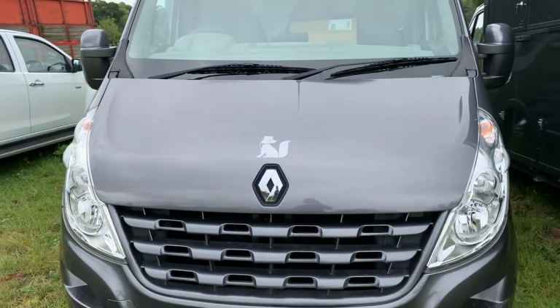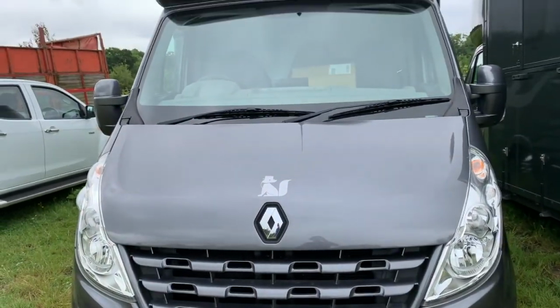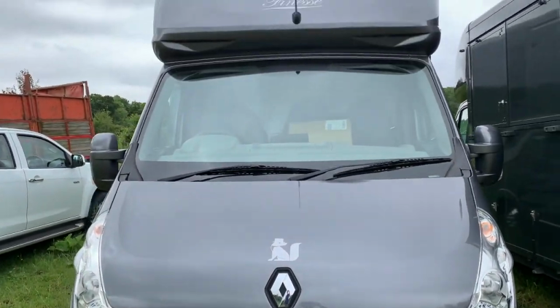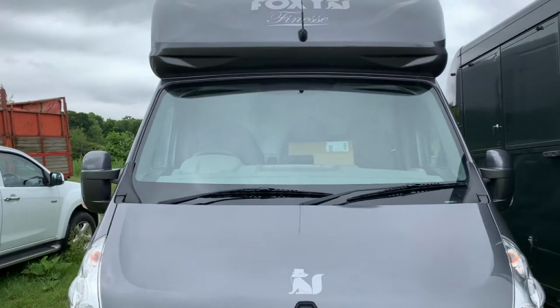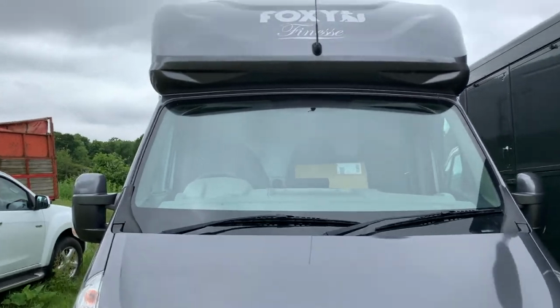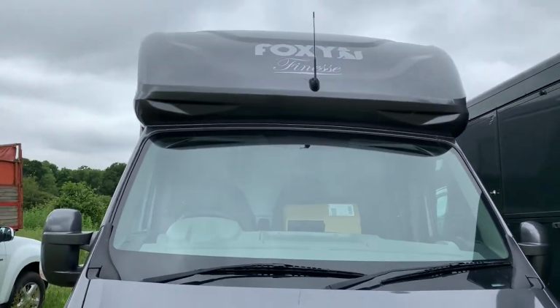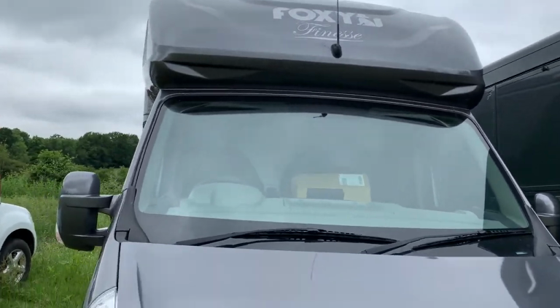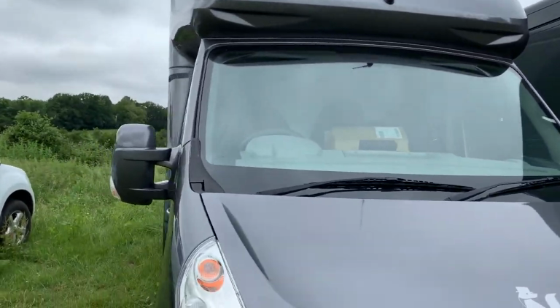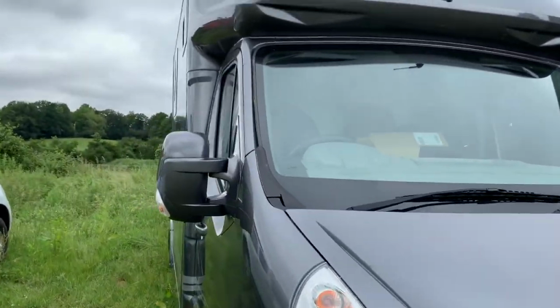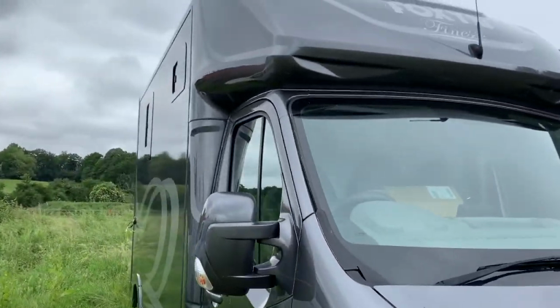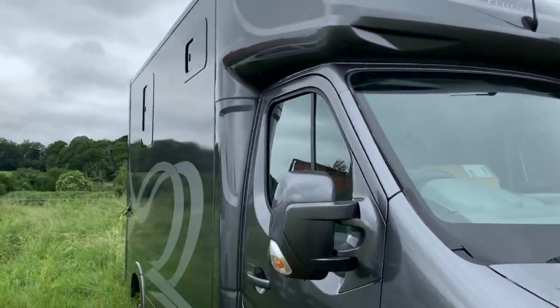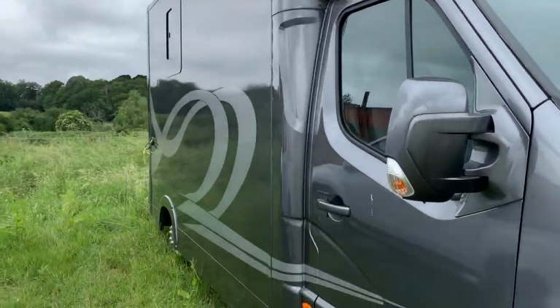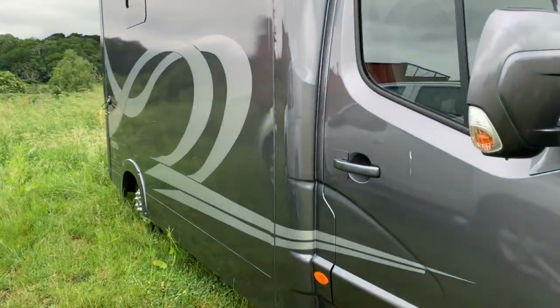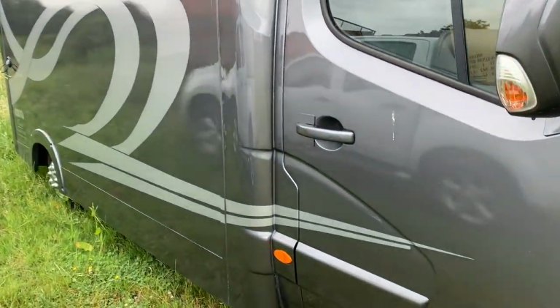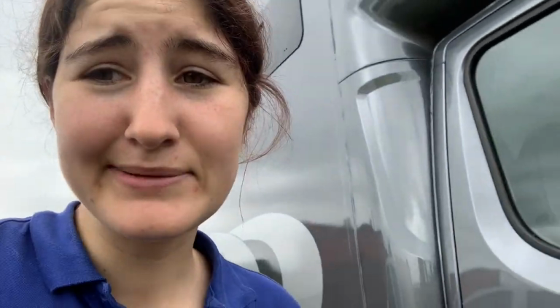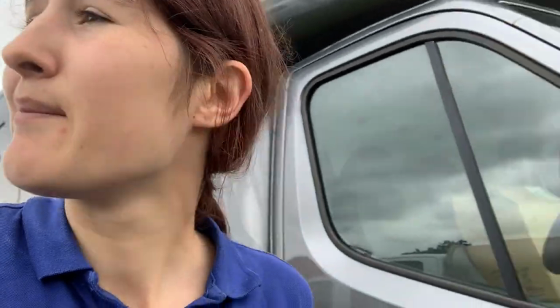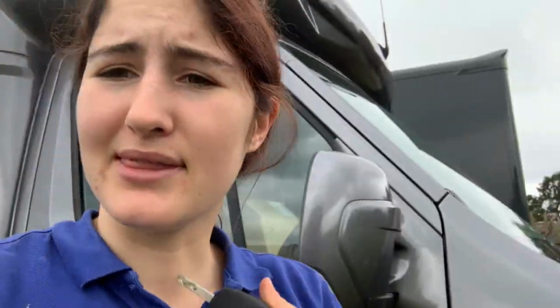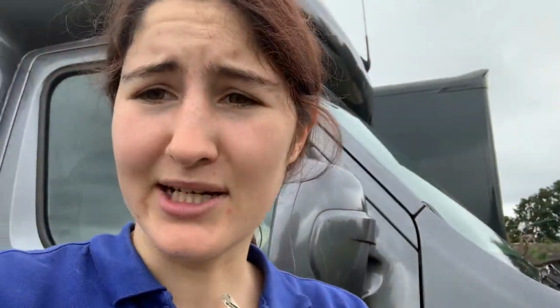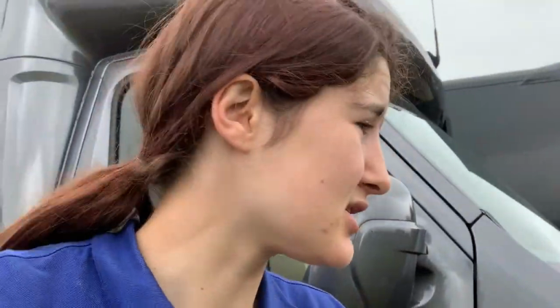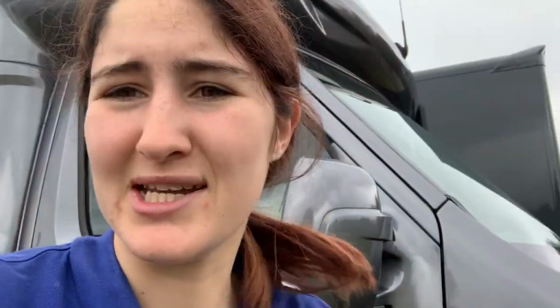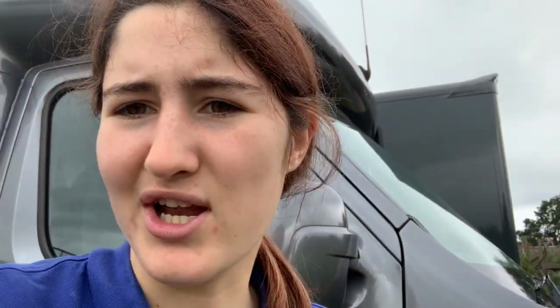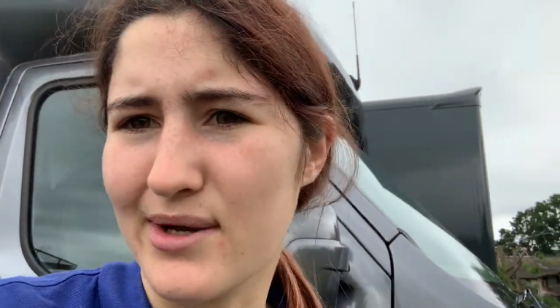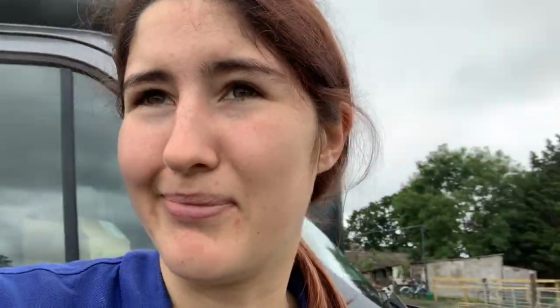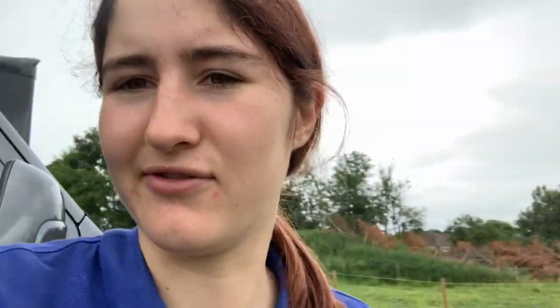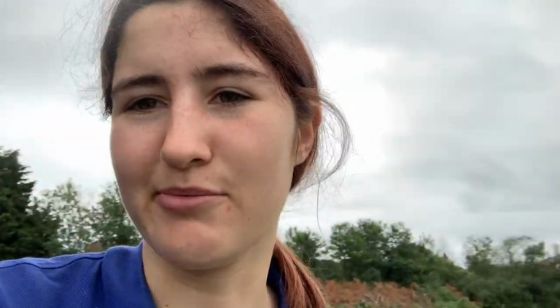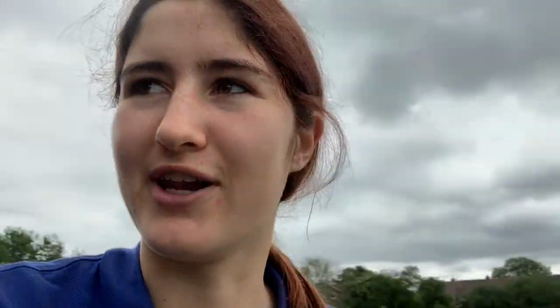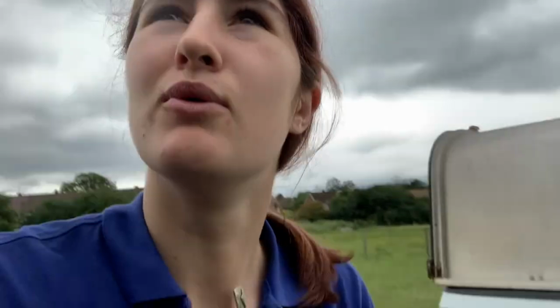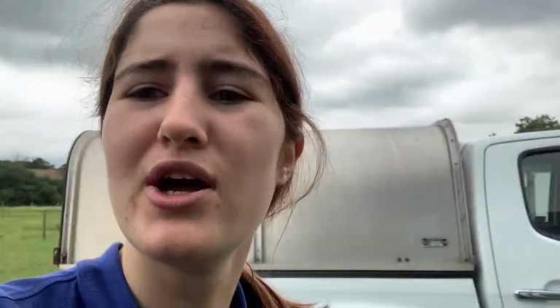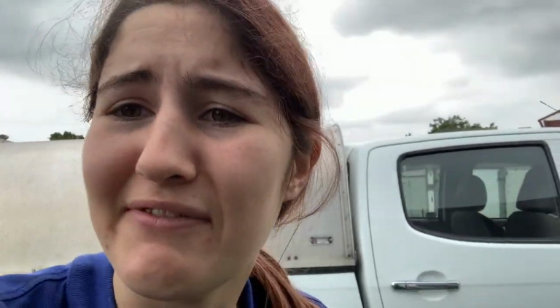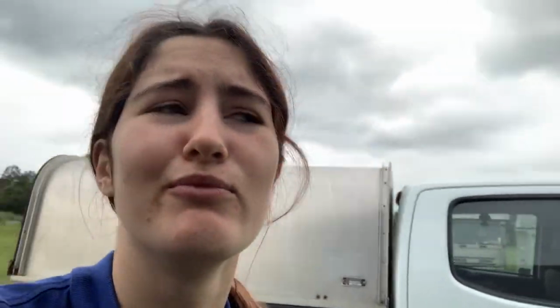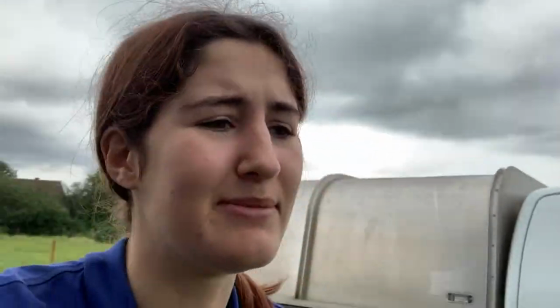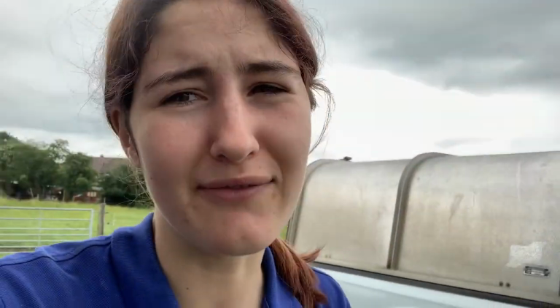Hey guys, so I'm going to film a little horse box tour with our brand new horse box. She is currently named Bertha. I named her because mum wanted to name her Frida and I said that was just blatant favouritism towards Freddie. We already know he's her favourite.